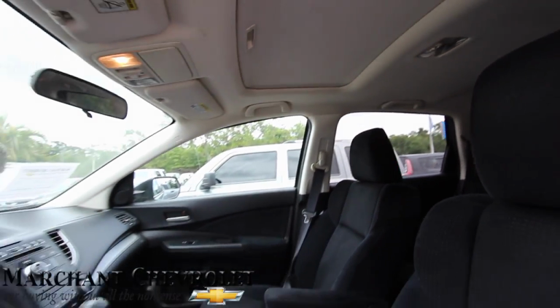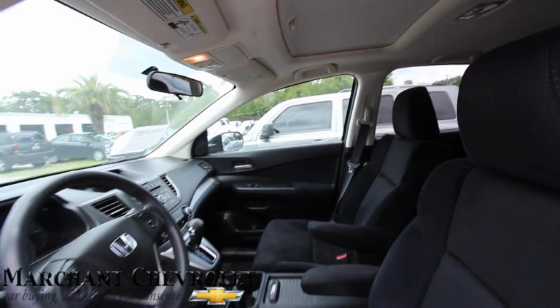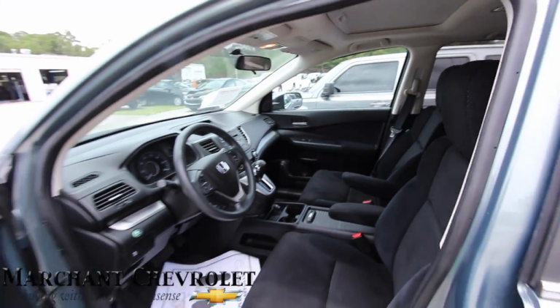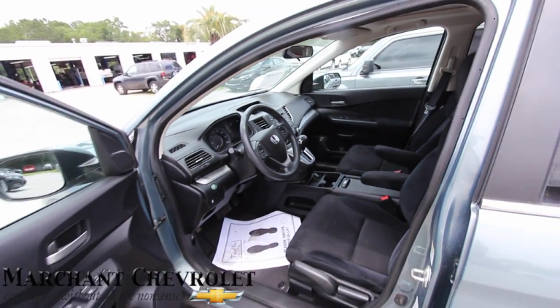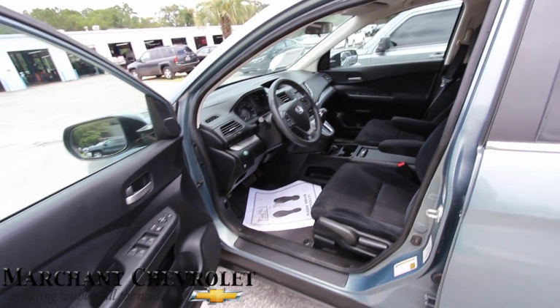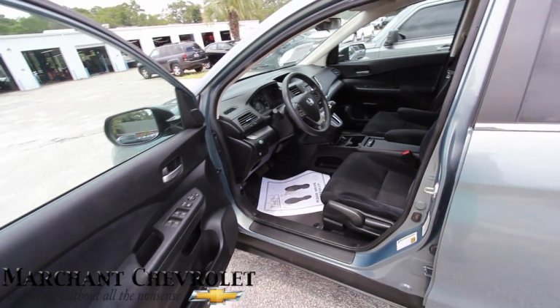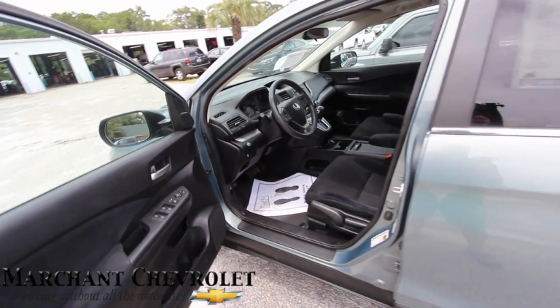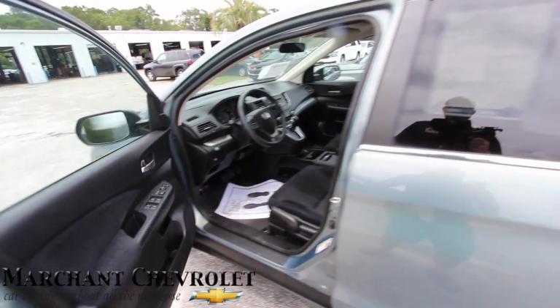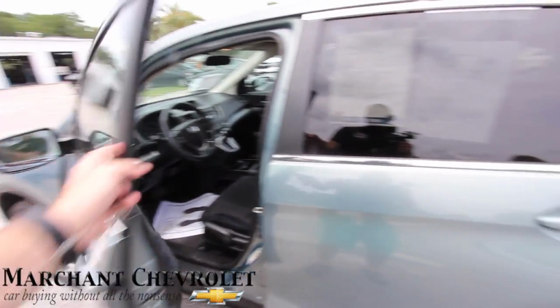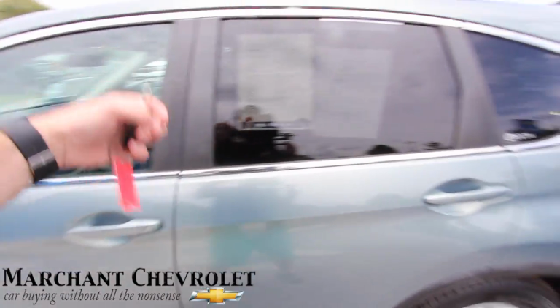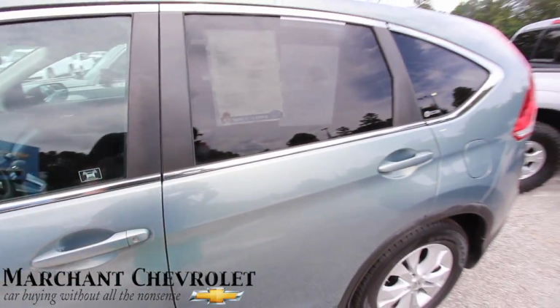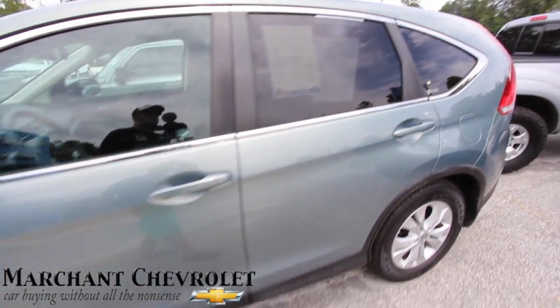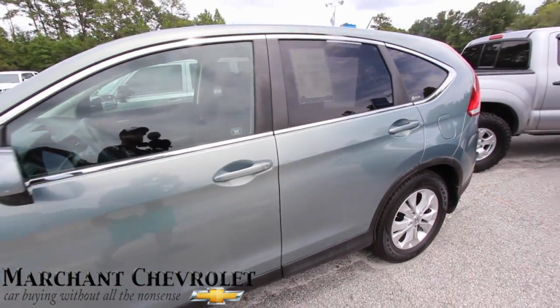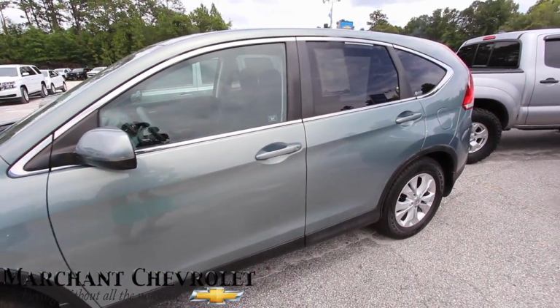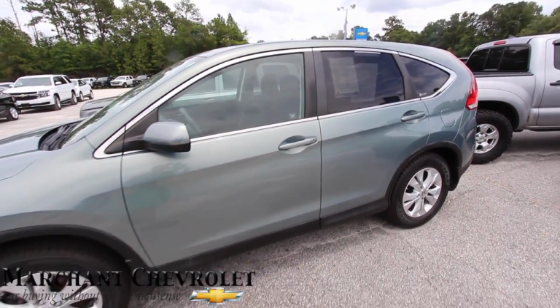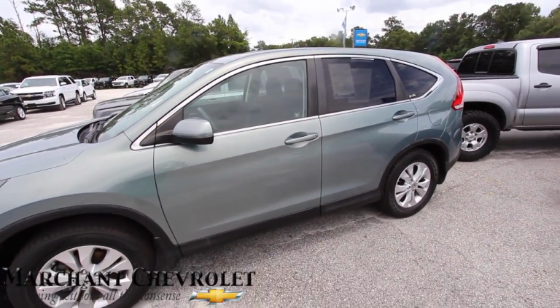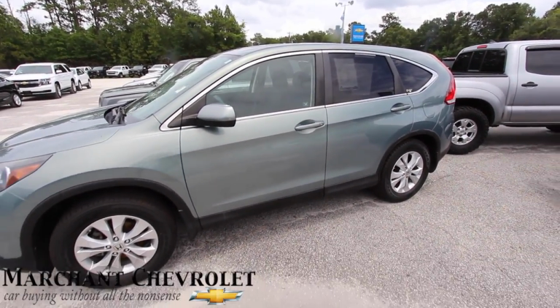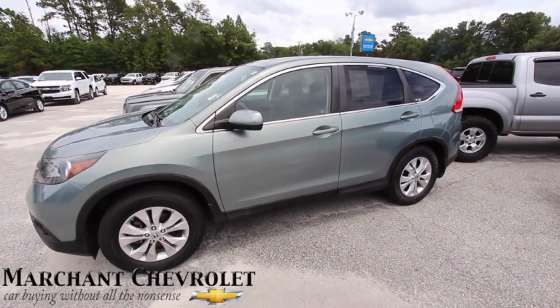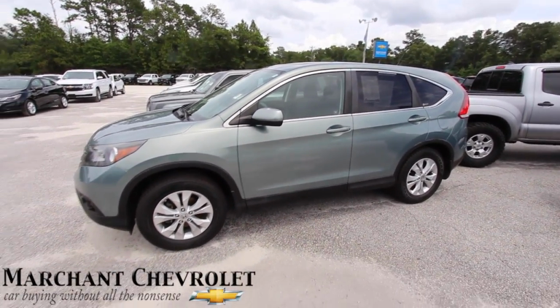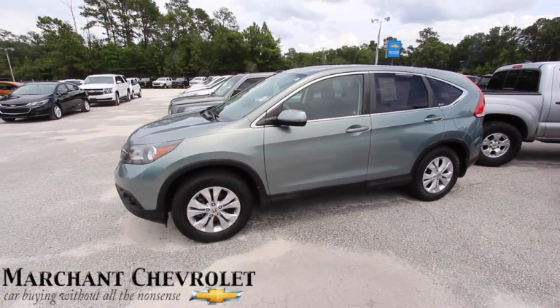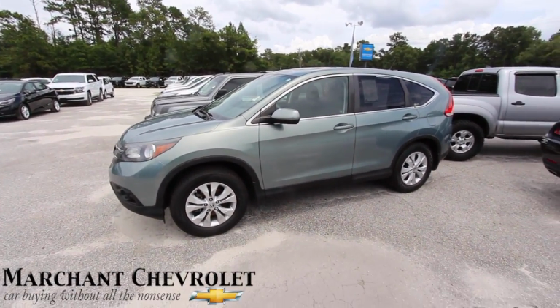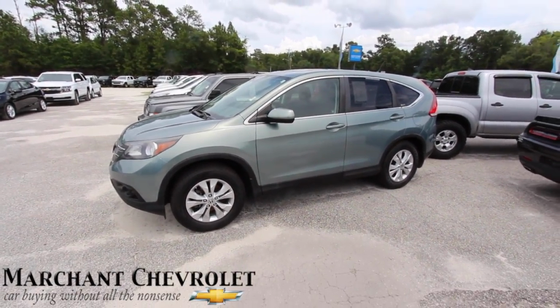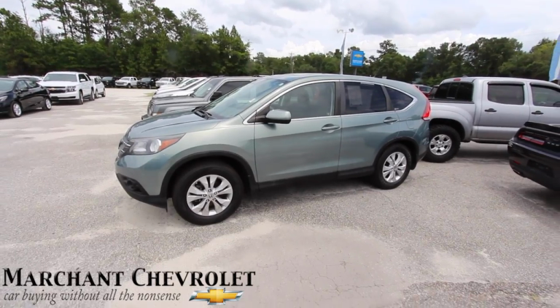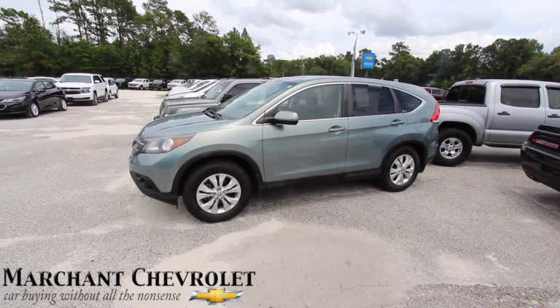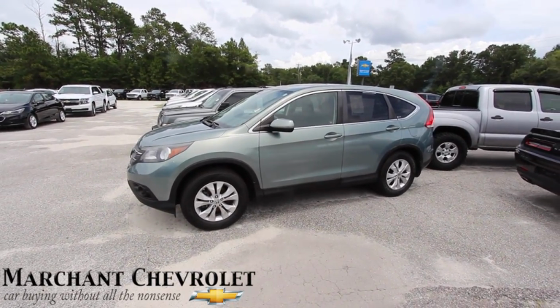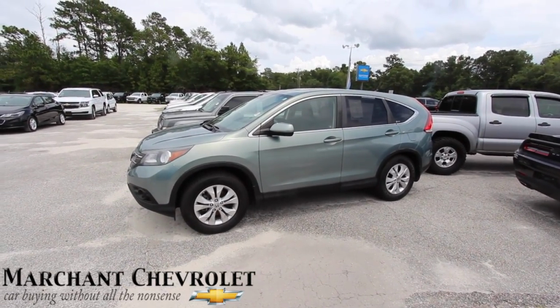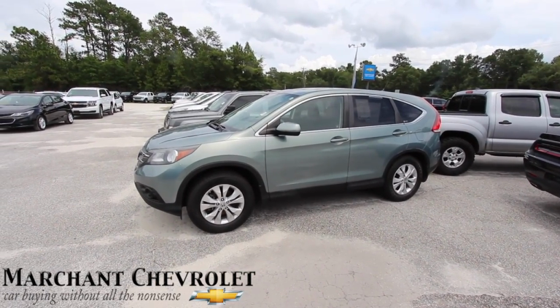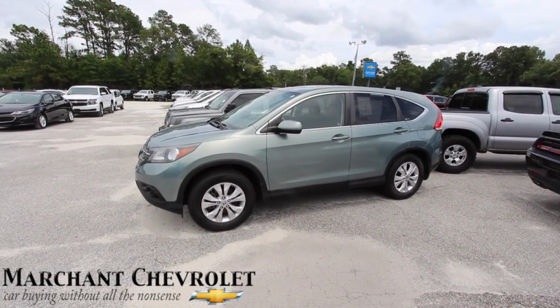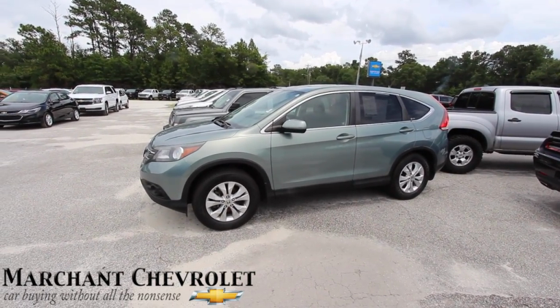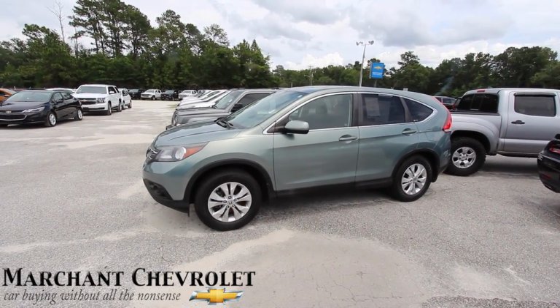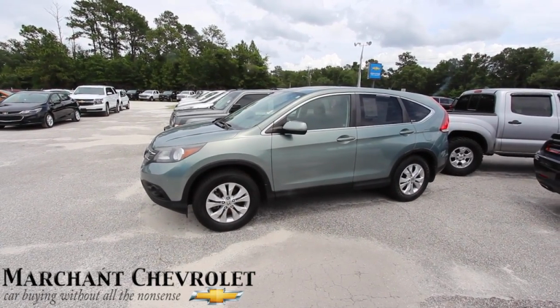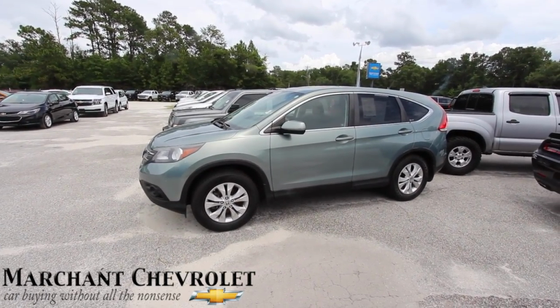So there's your 2012 CR-V EX at Merchant Chevrolet. Come on down and see it. If you're watching on YouTube, make sure you subscribe and visit us online at MerchantChevy.com.